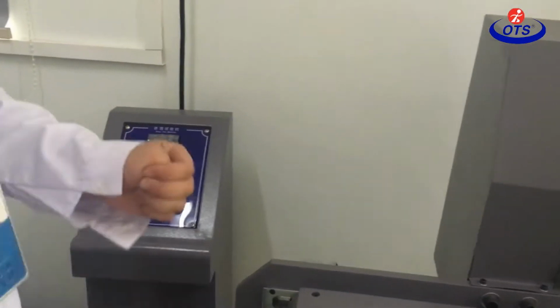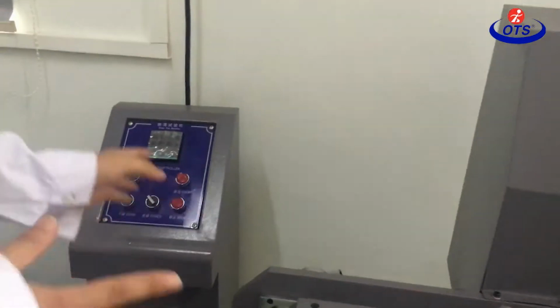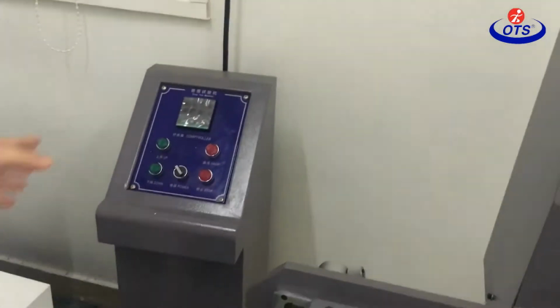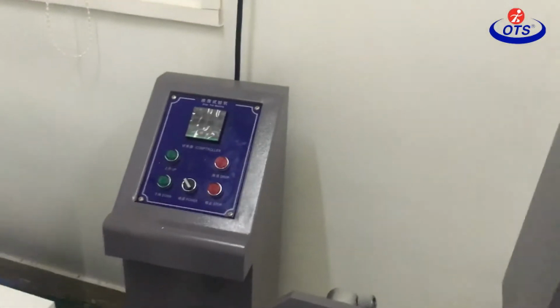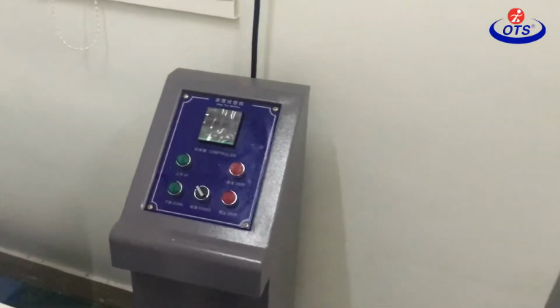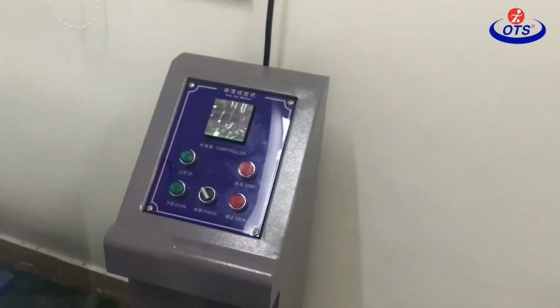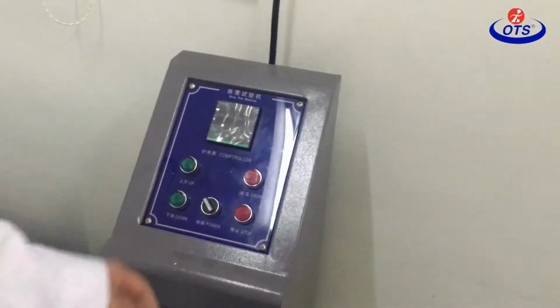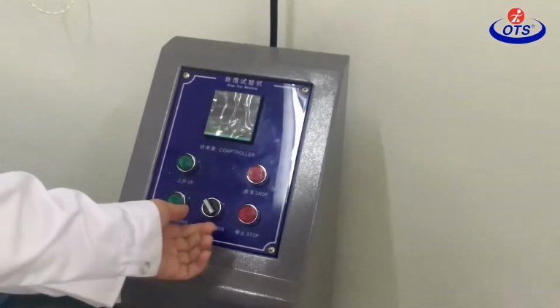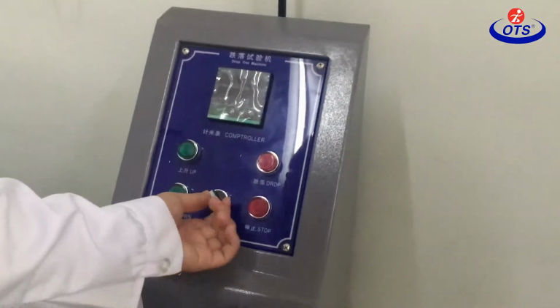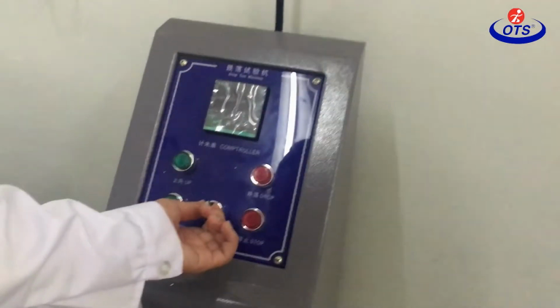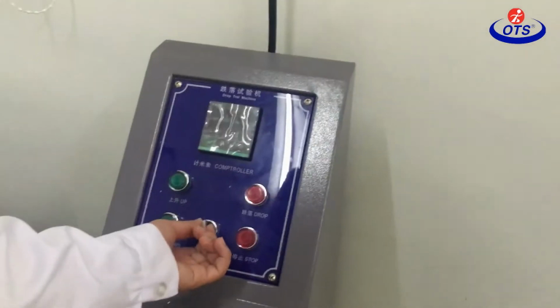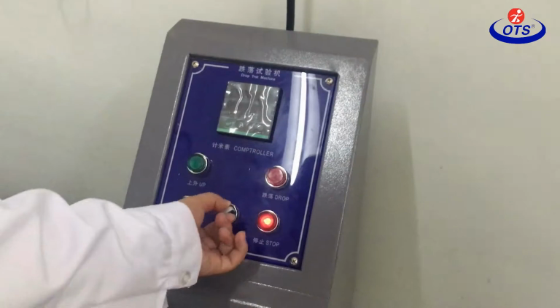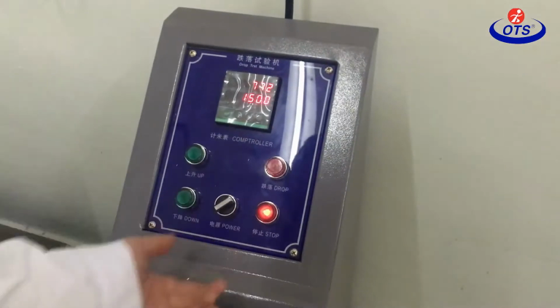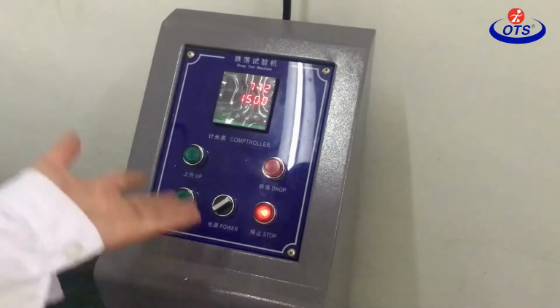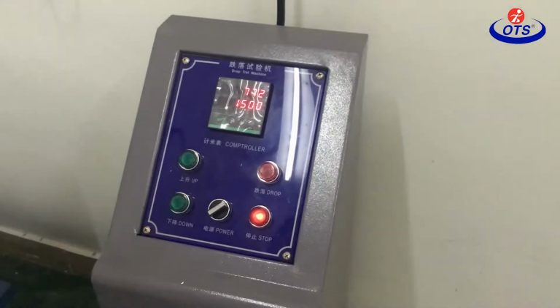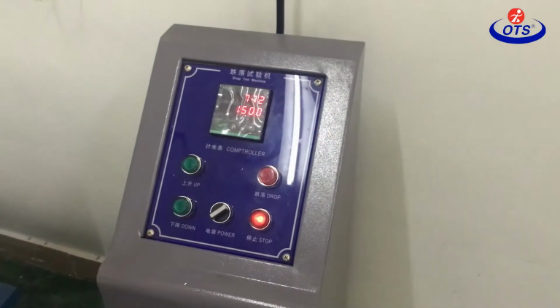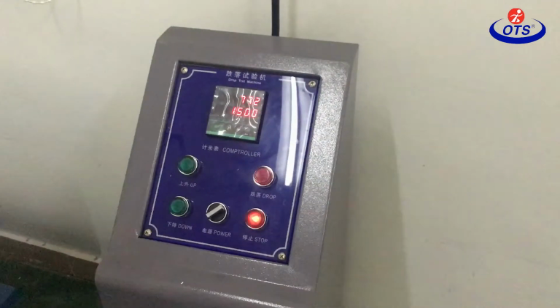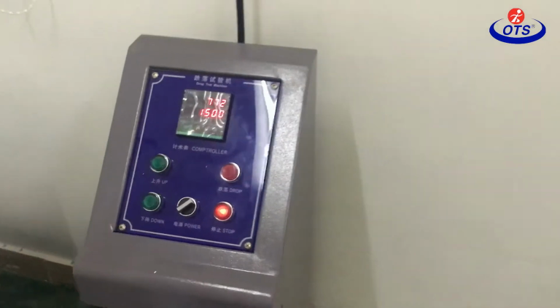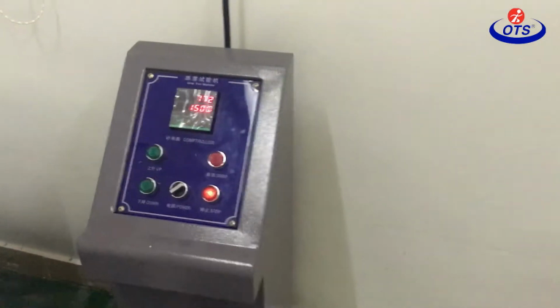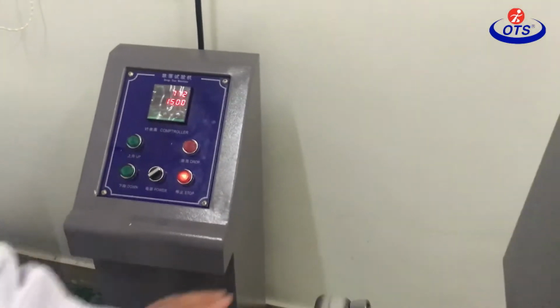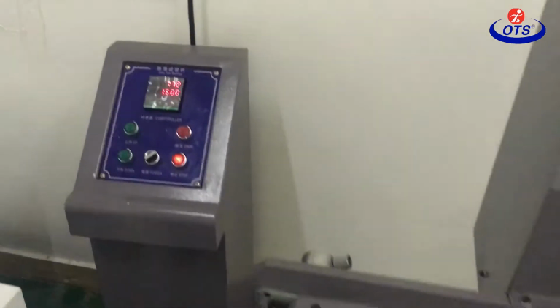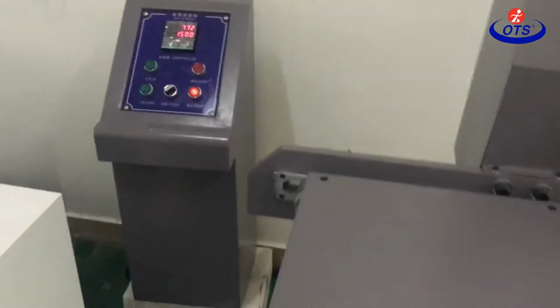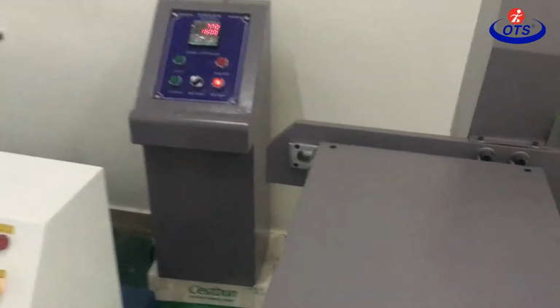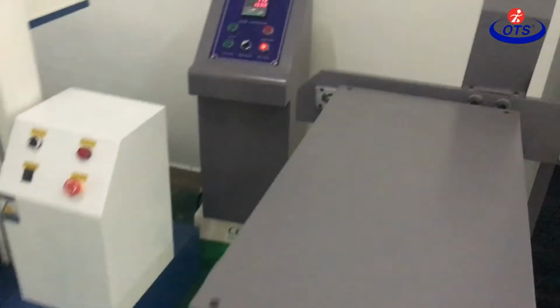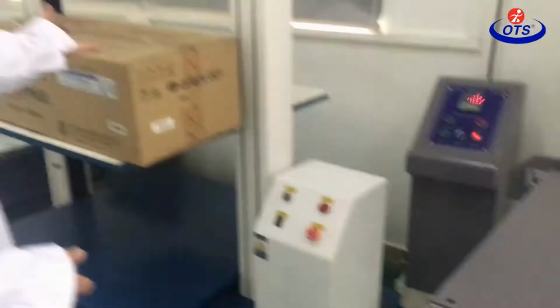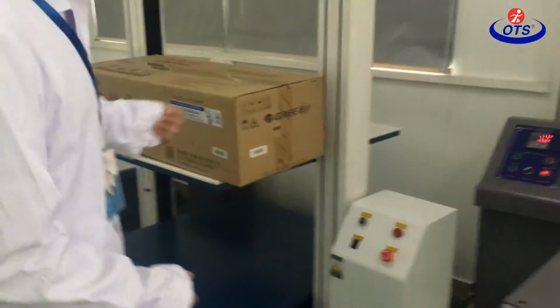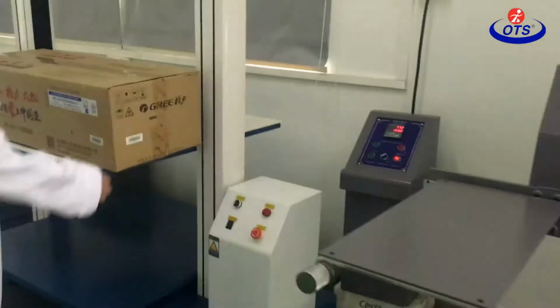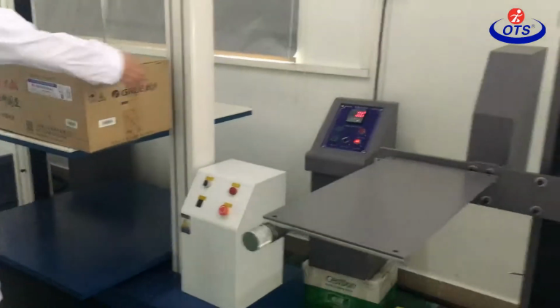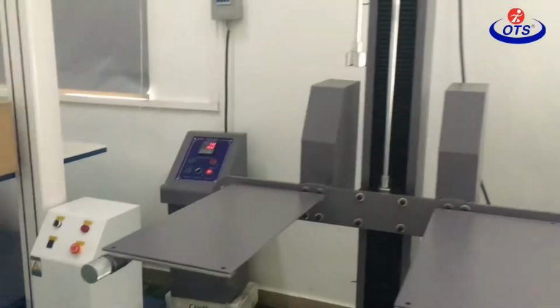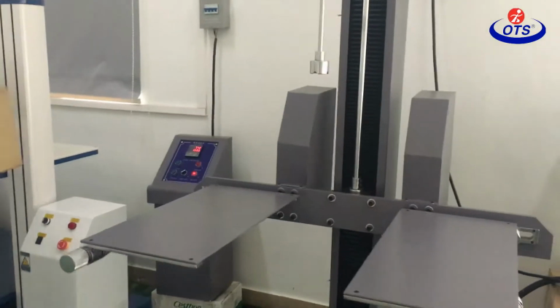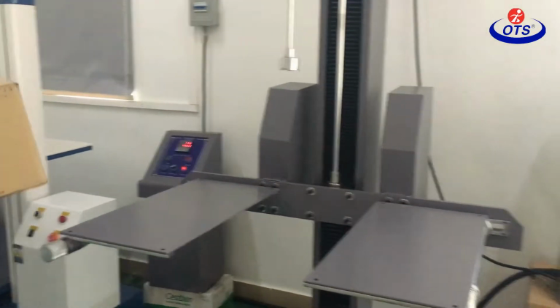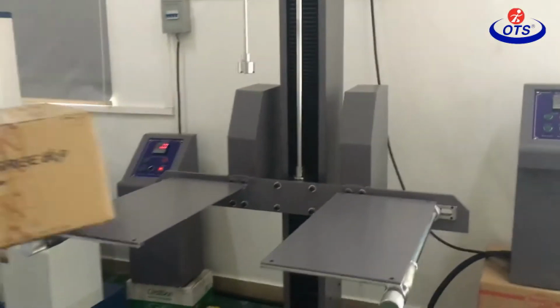First, just open the power. Okay. And then this is the box — just put the box on the plate.